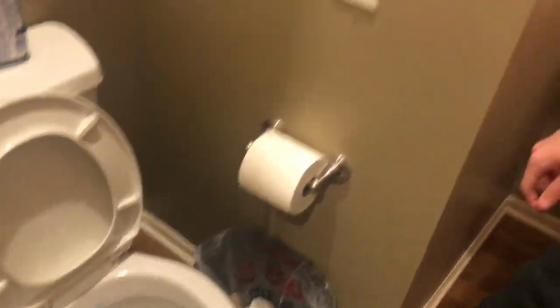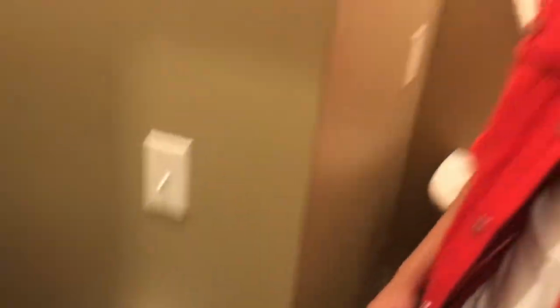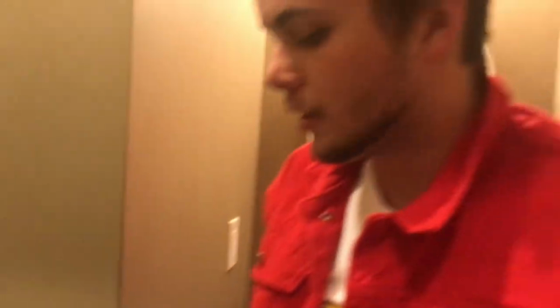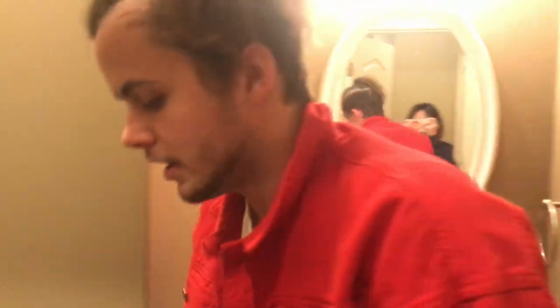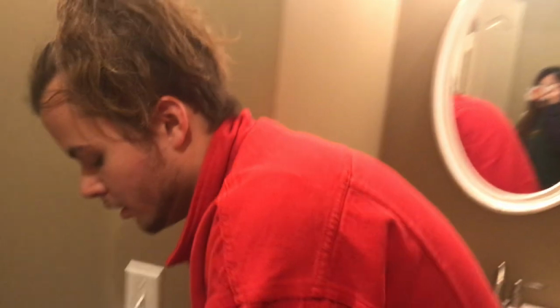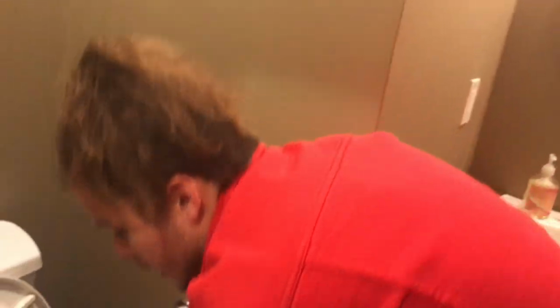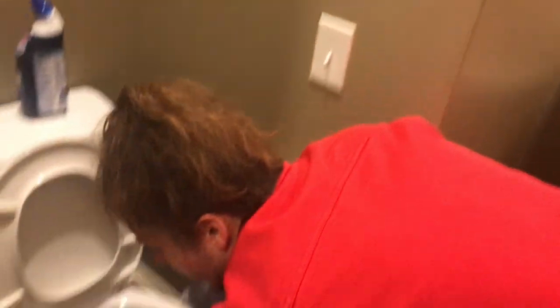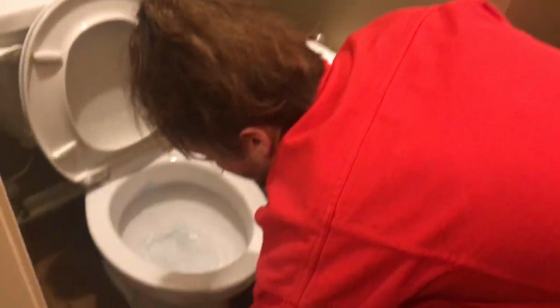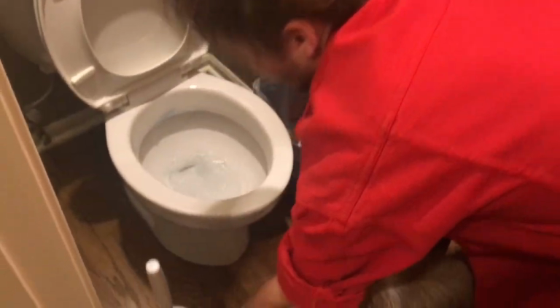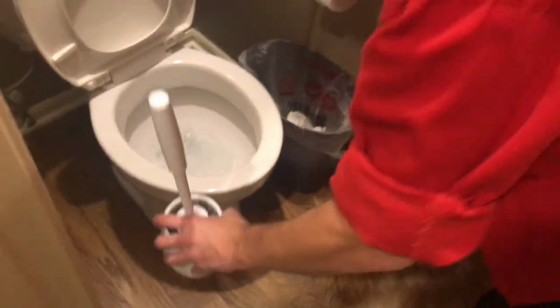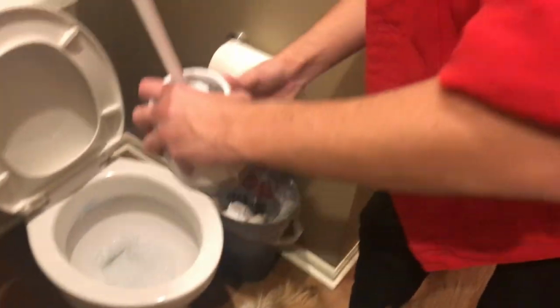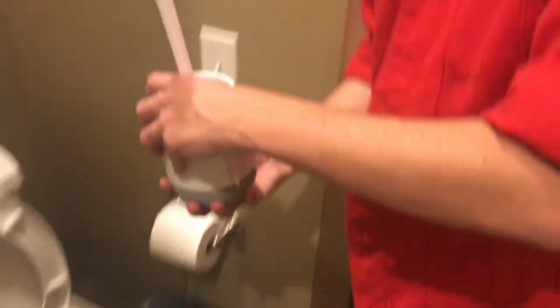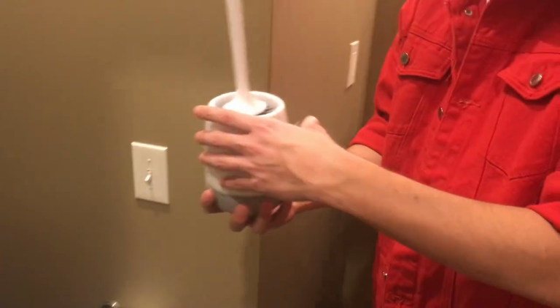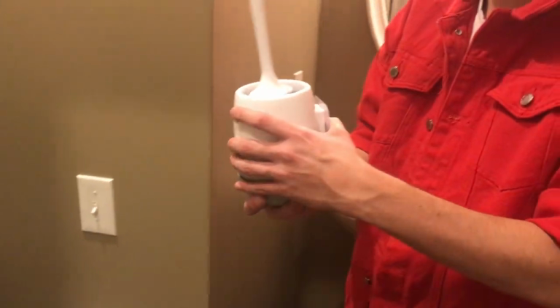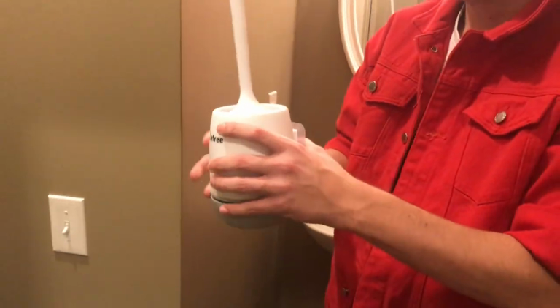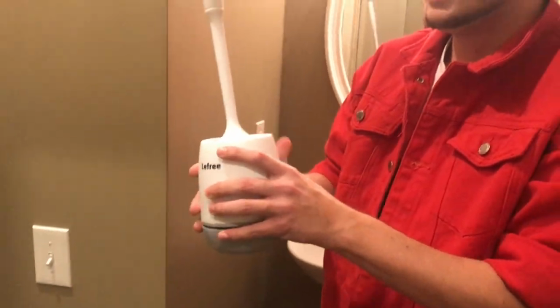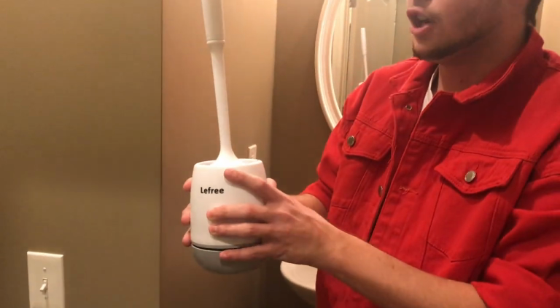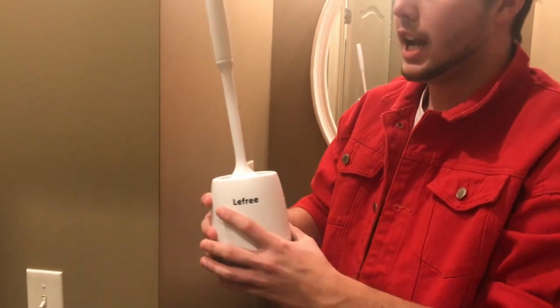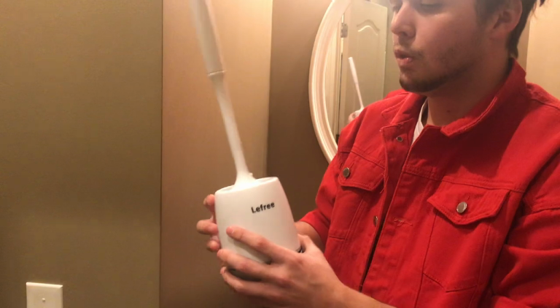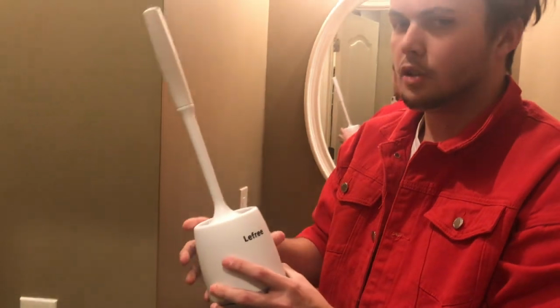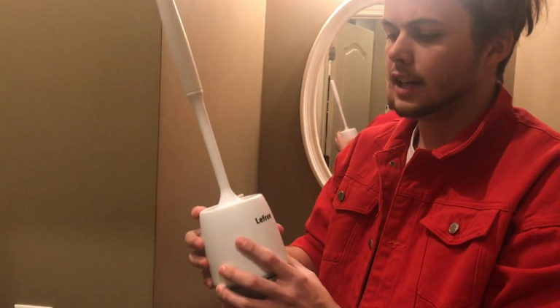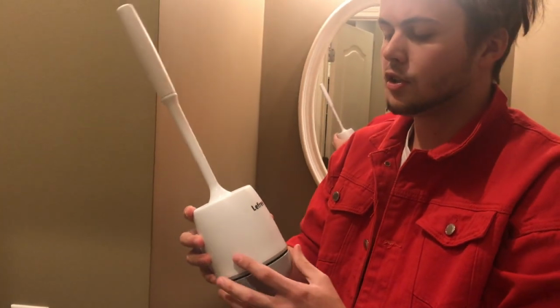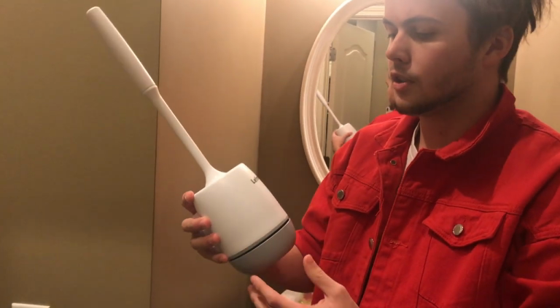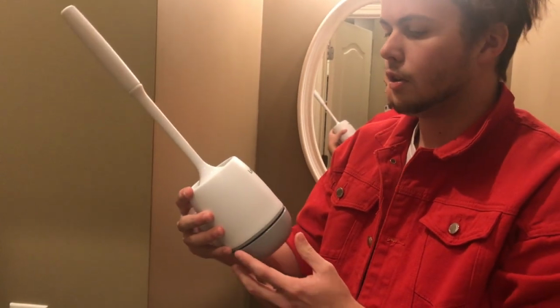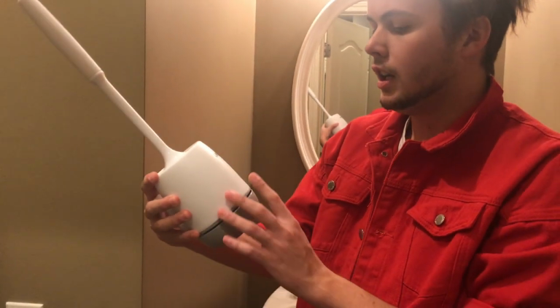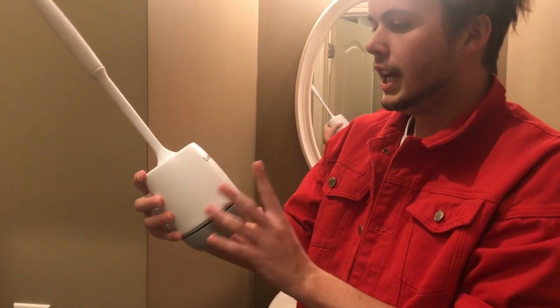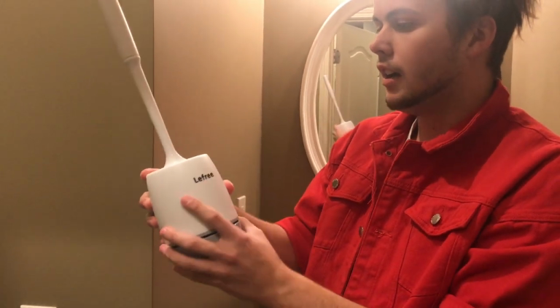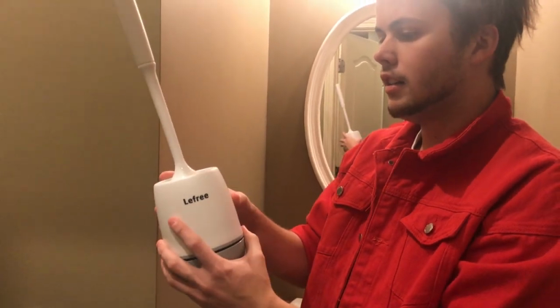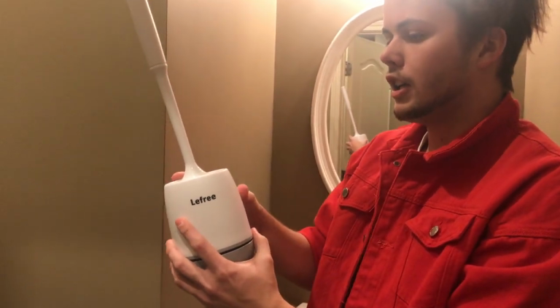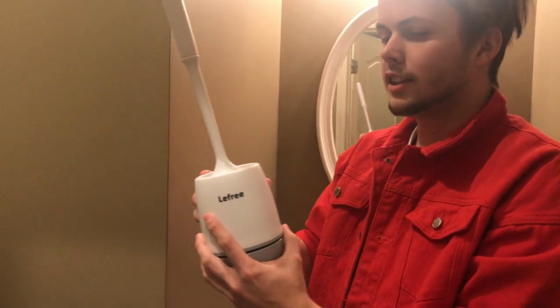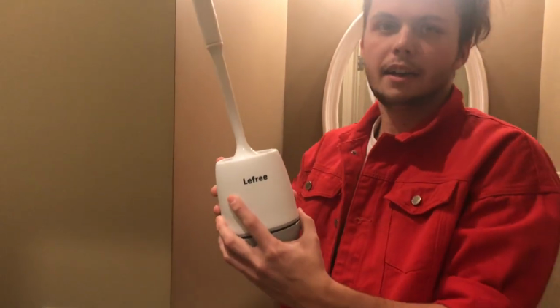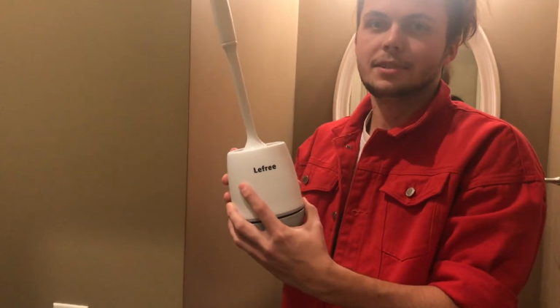I highly recommend this product. It's a really neat toilet wand that I highly recommend over any one that you could find at the store. Go check this one out on Amazon.